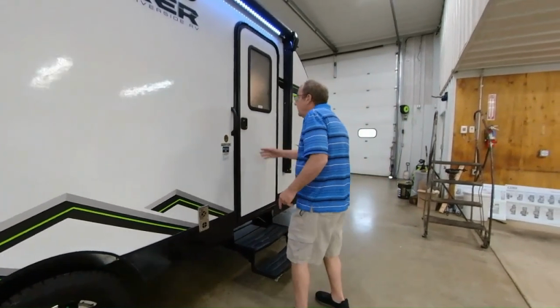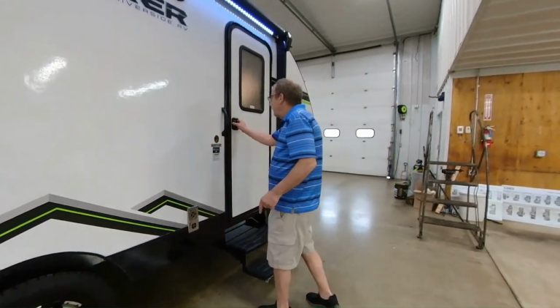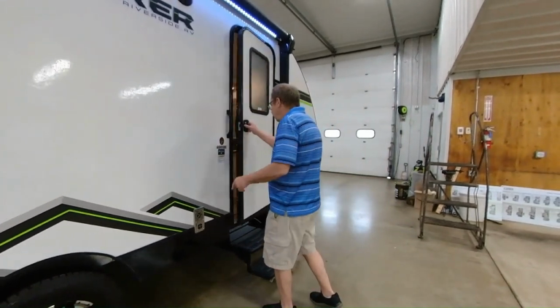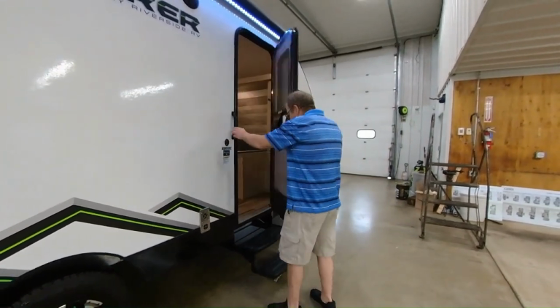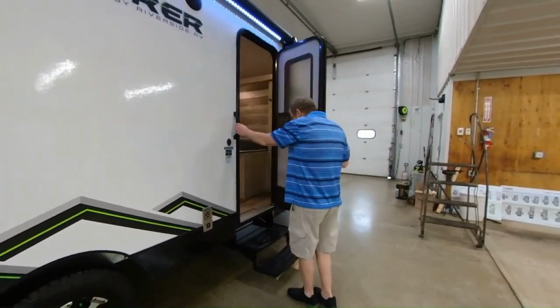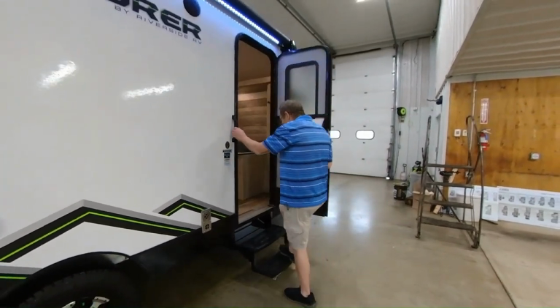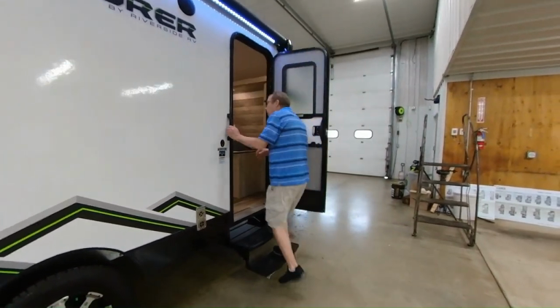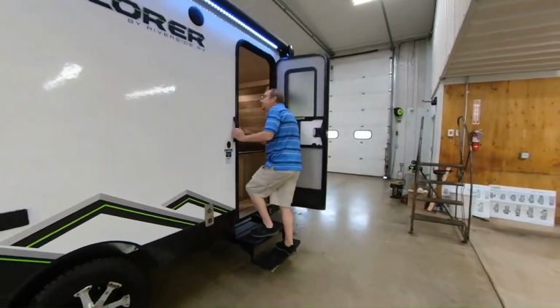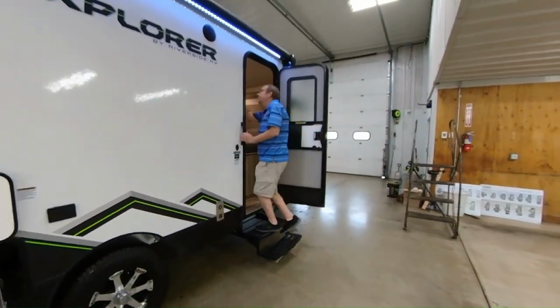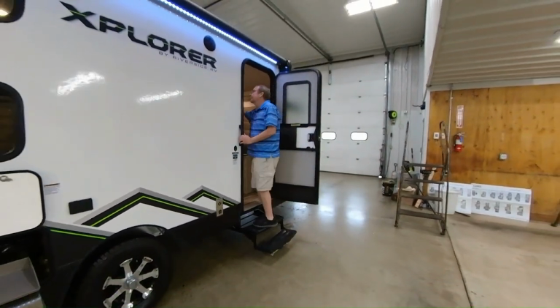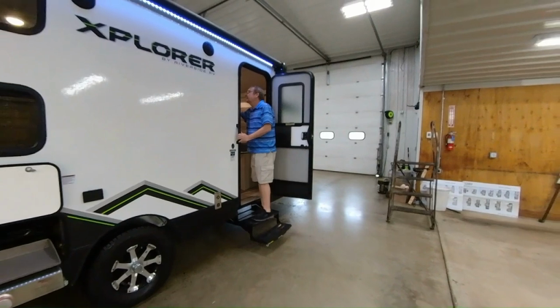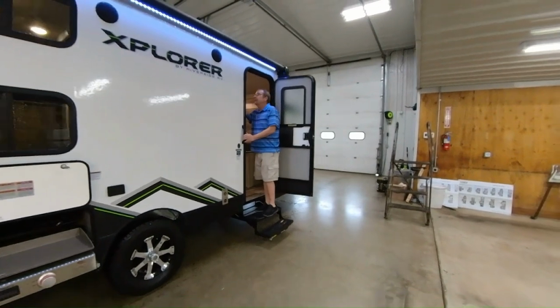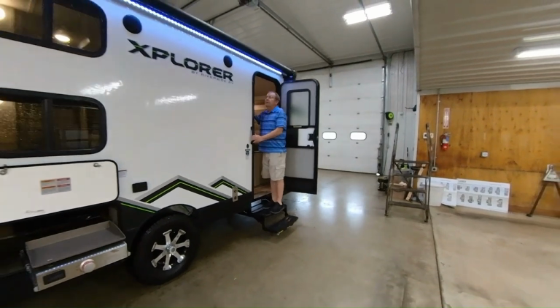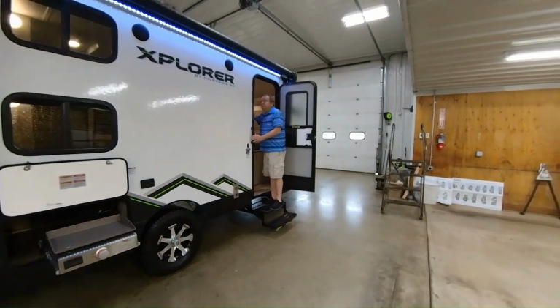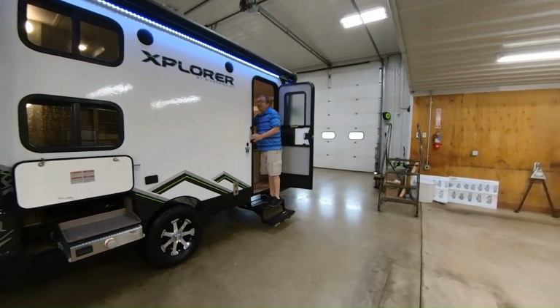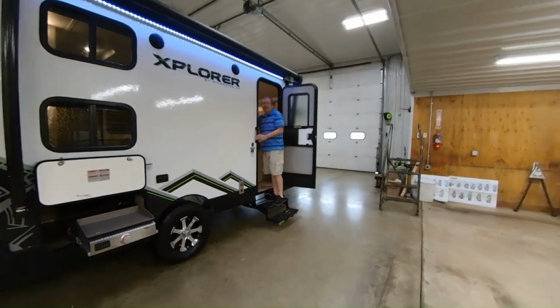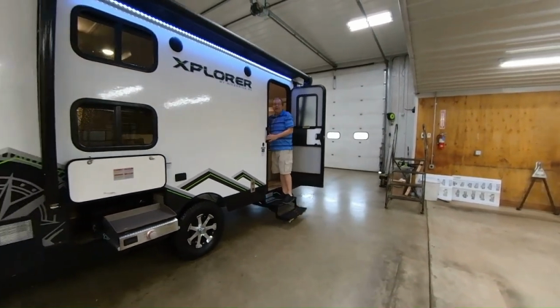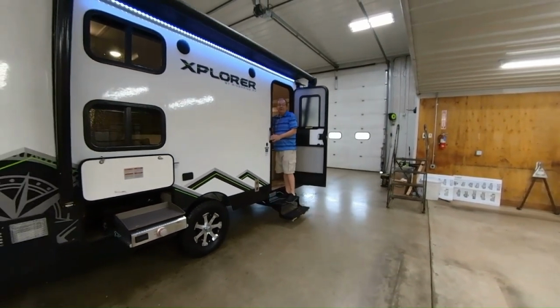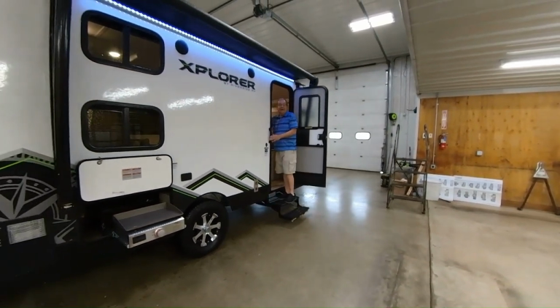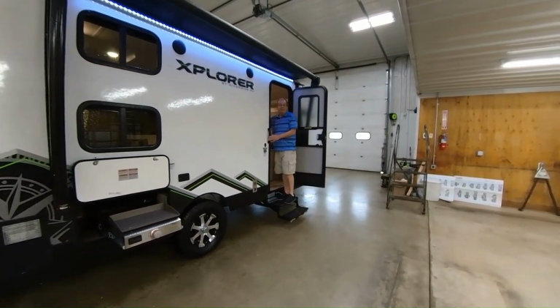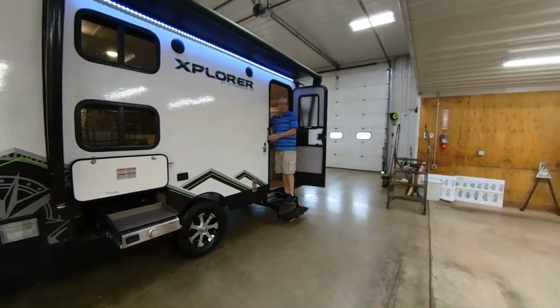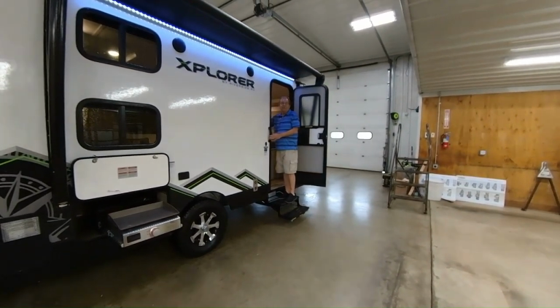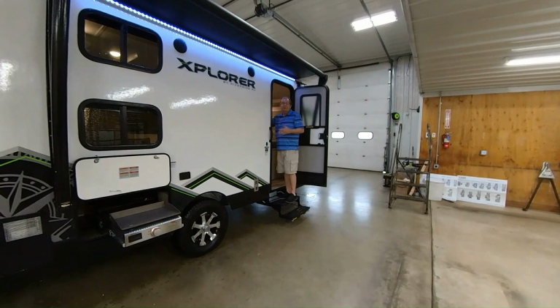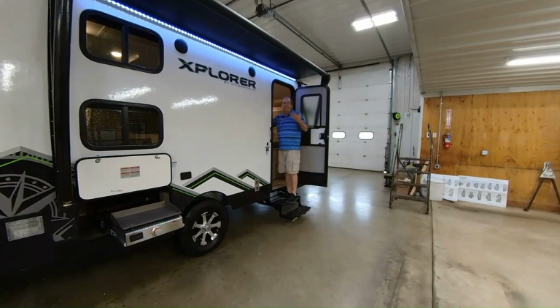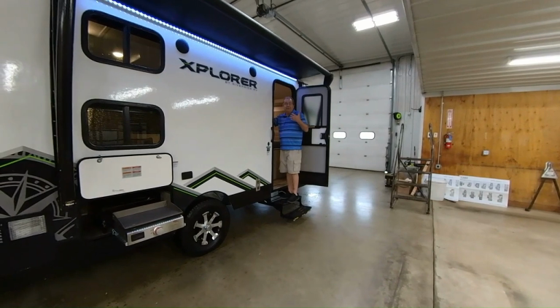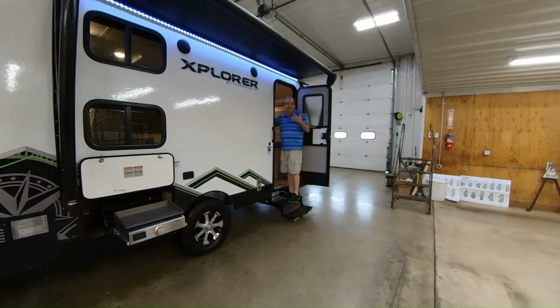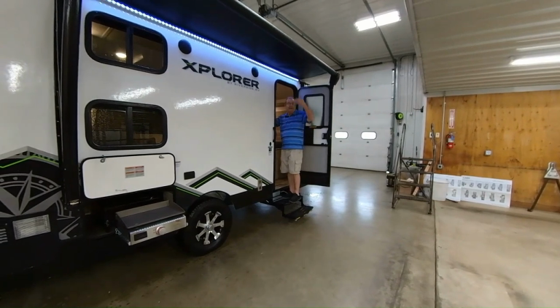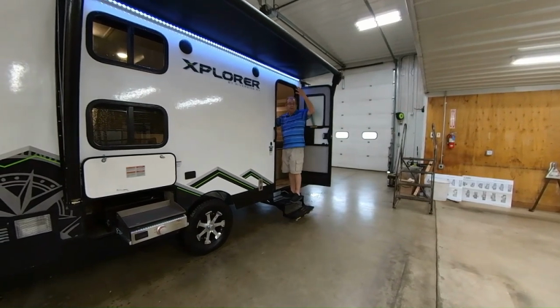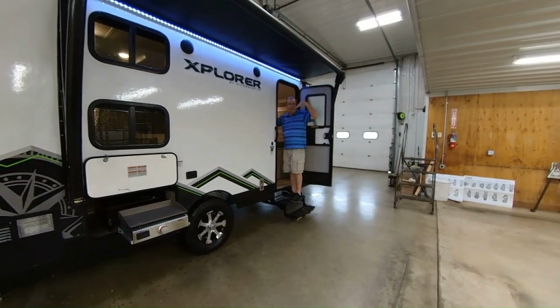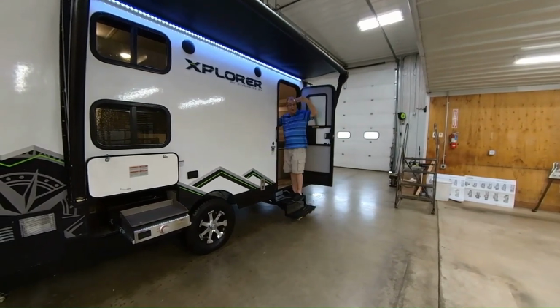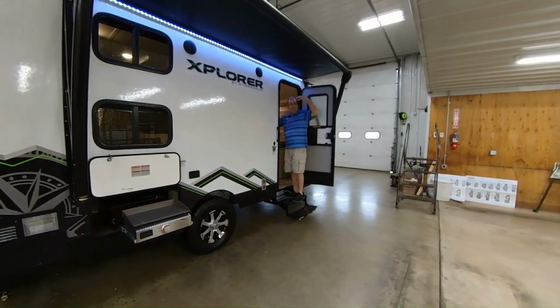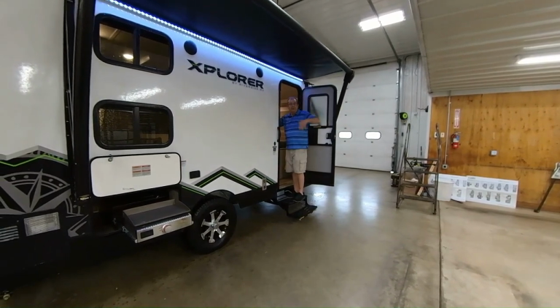You just press a little button right there. If it has been raining — which it has been here — just know if you stand here like I do, you might get a little water runoff. We're not going to be able to open it all the way up because we got a little too close to our wall, but you can see this awning will come out.